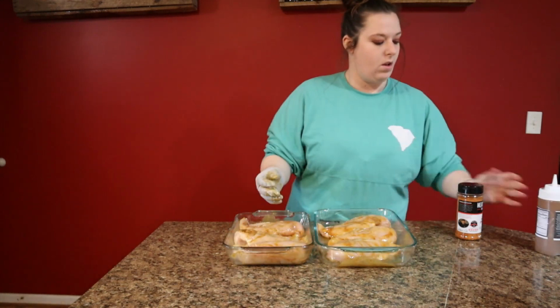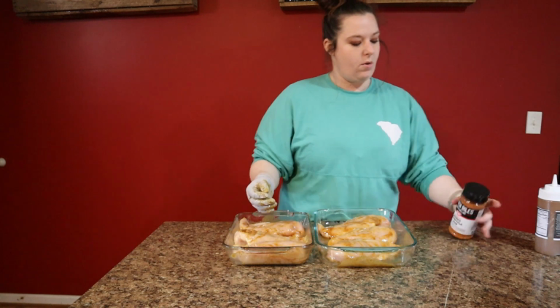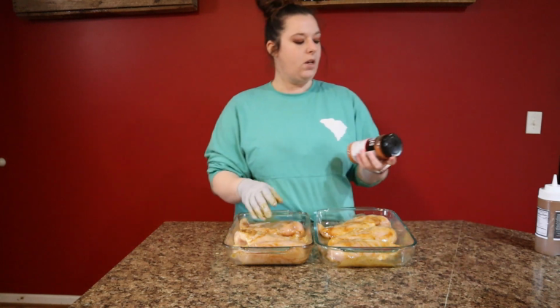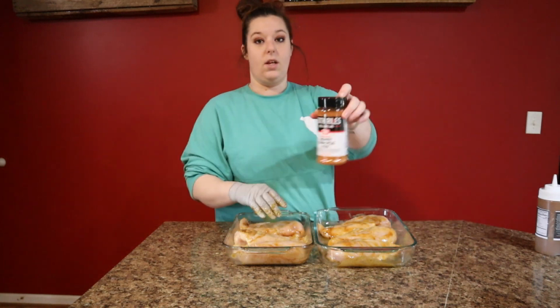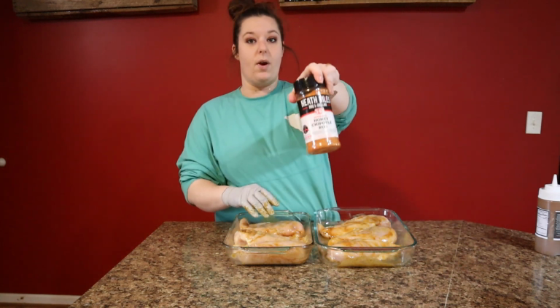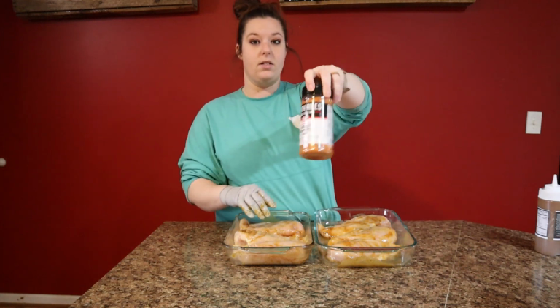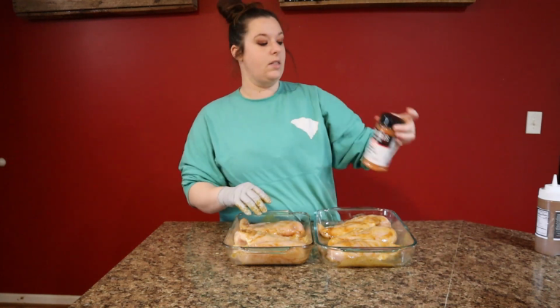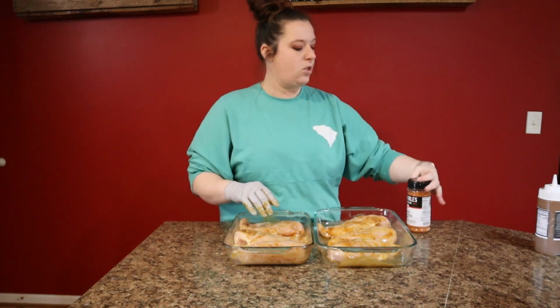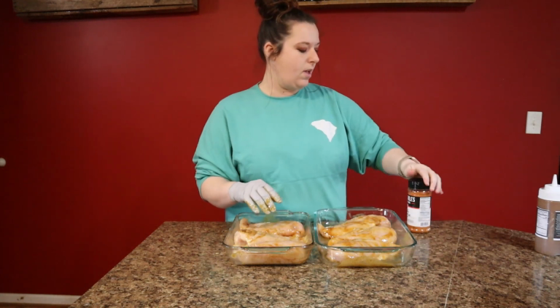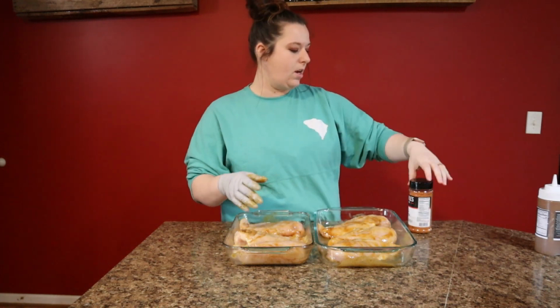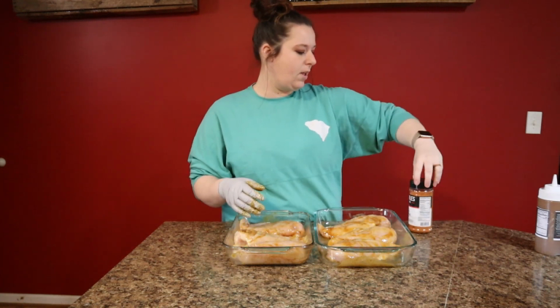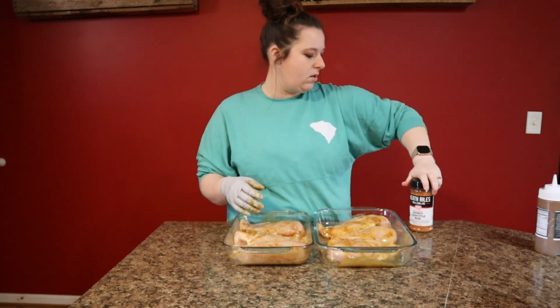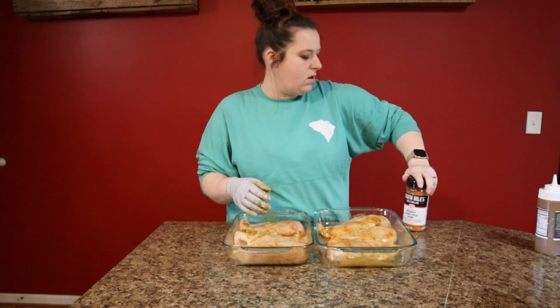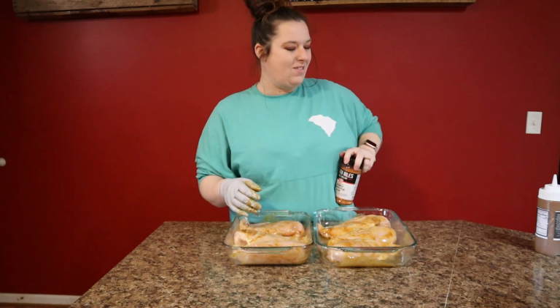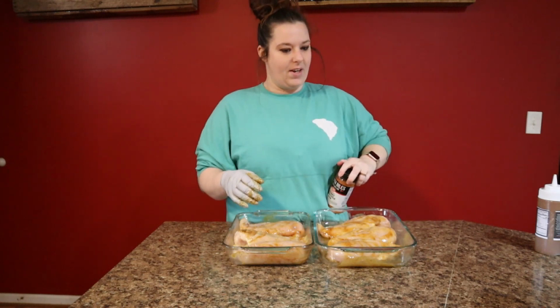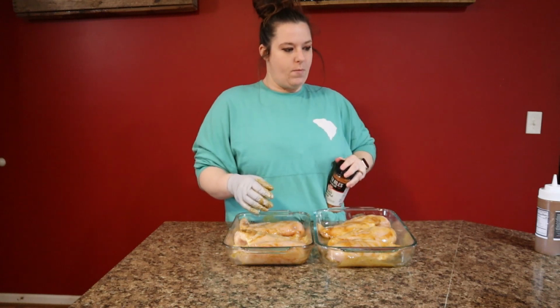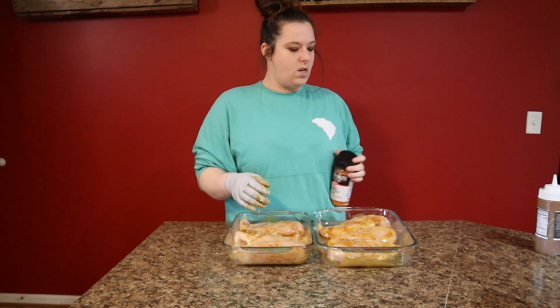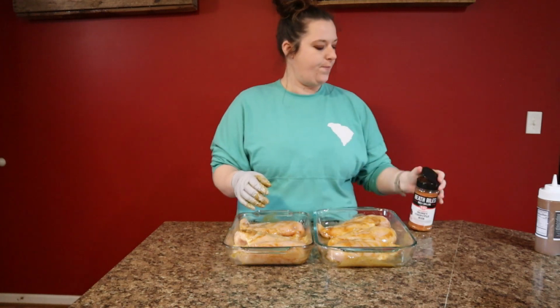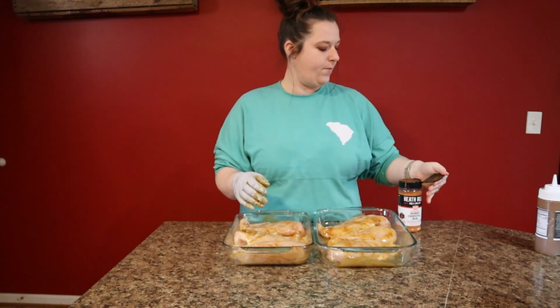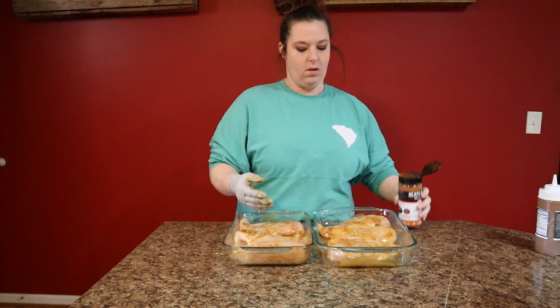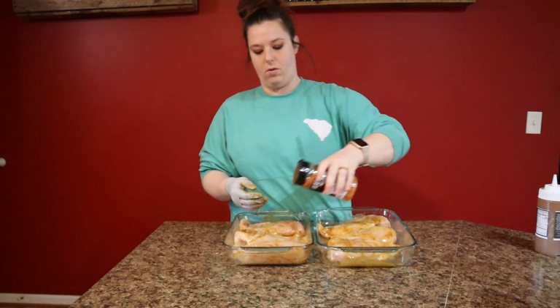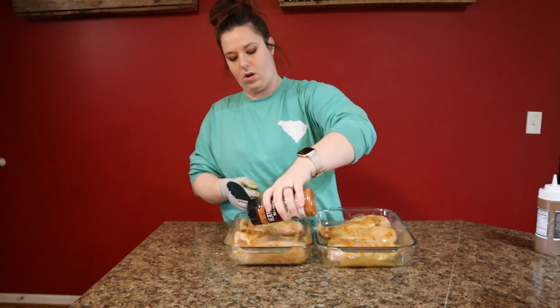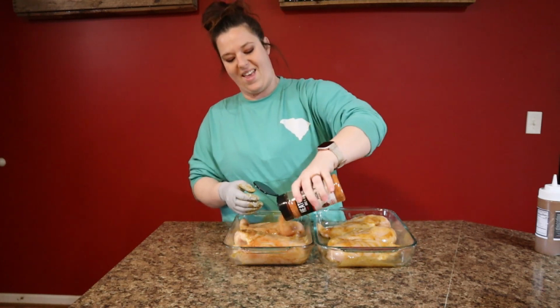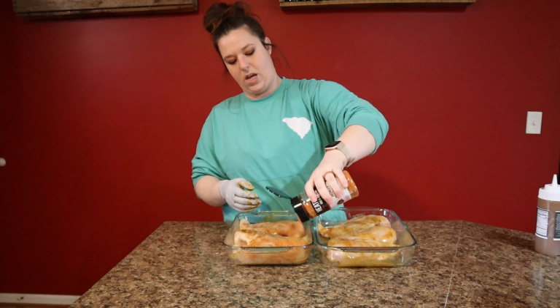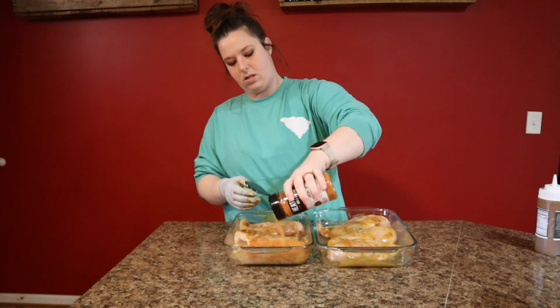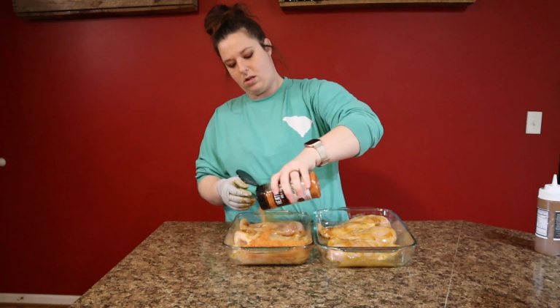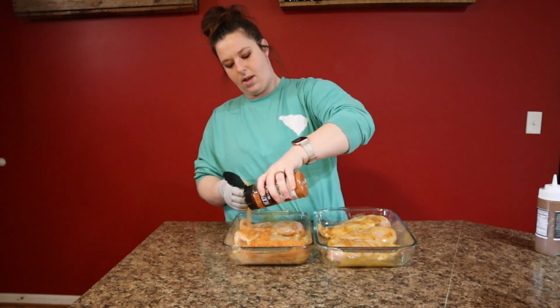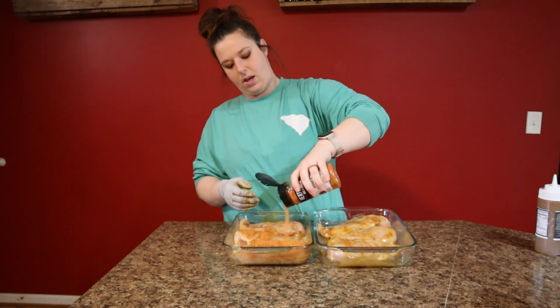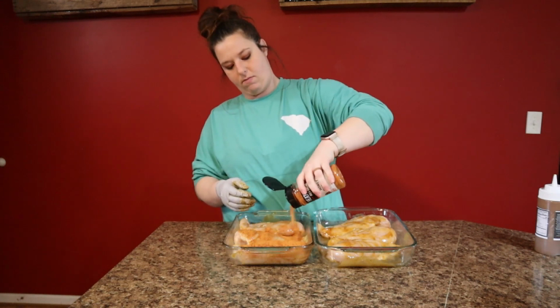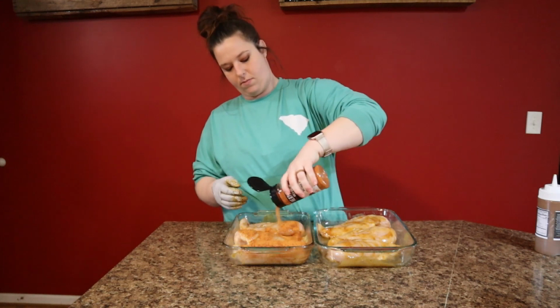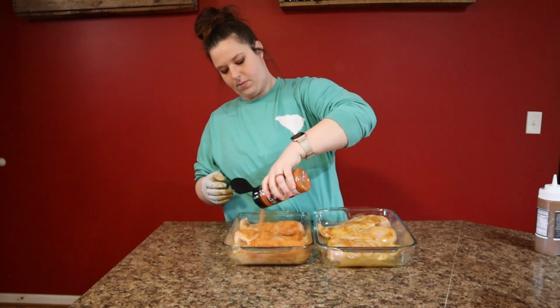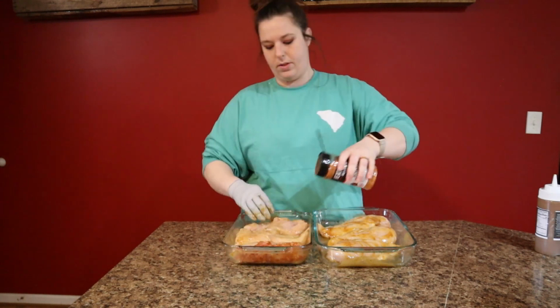Now we're going to be using the Heath Riles — this is the chipotle honey chipotle rub. Get it open and we're going to go in heavy-handed on all sides.